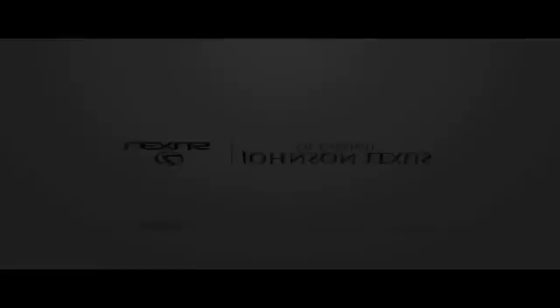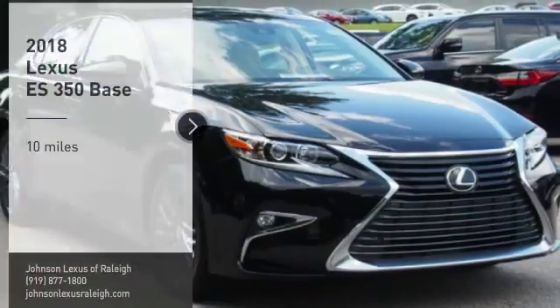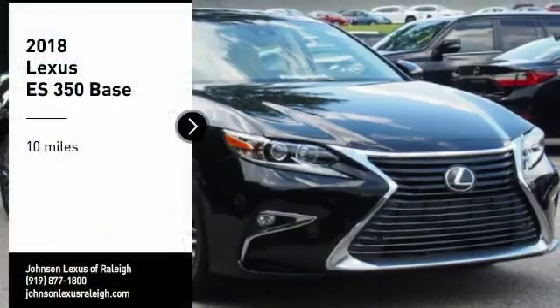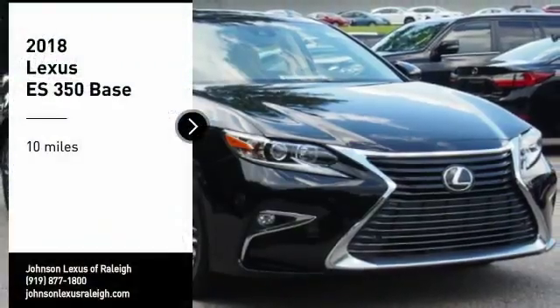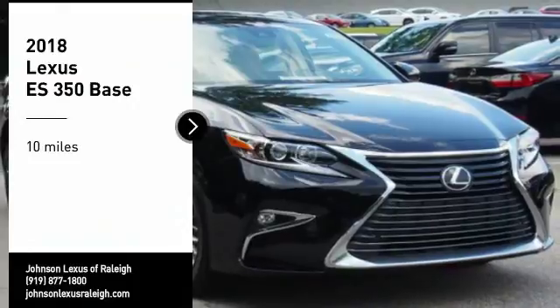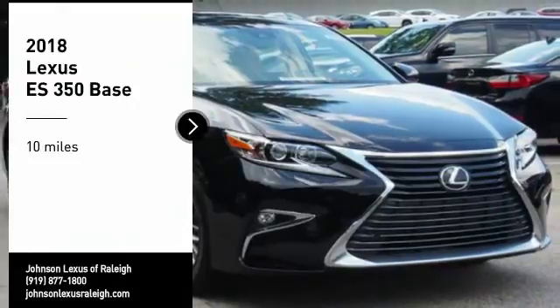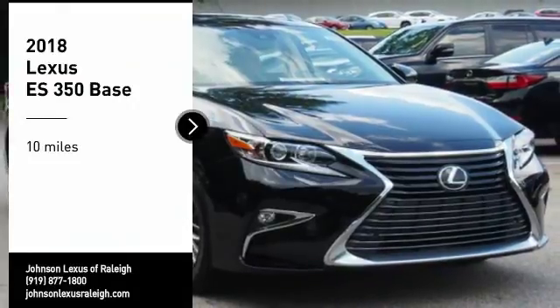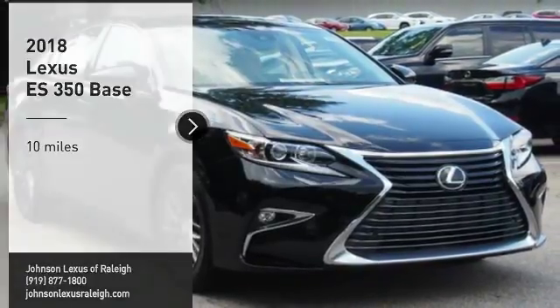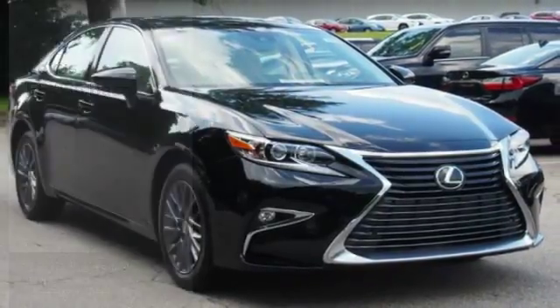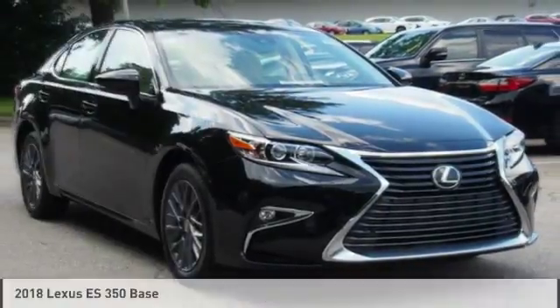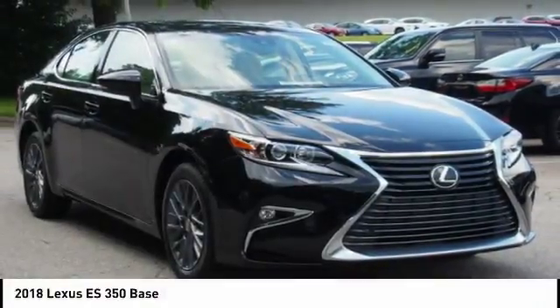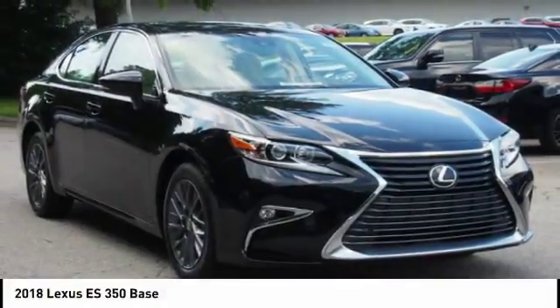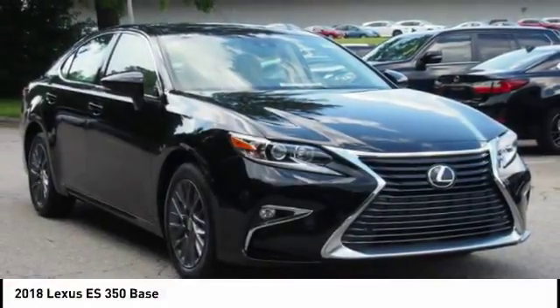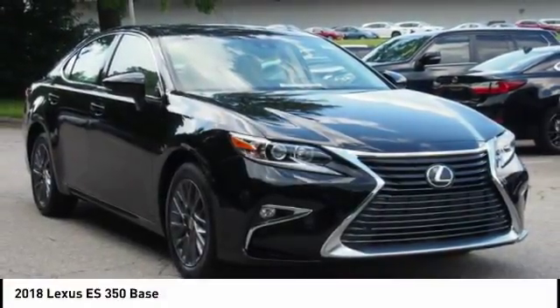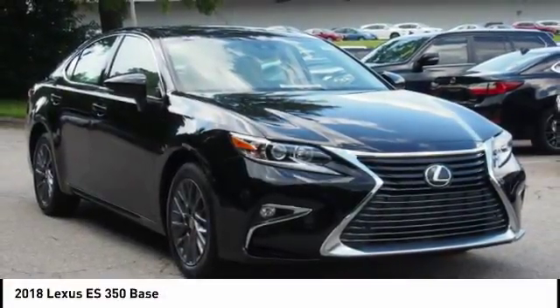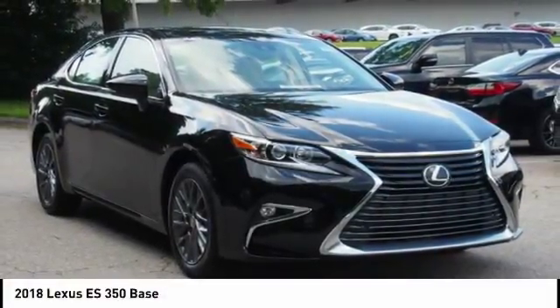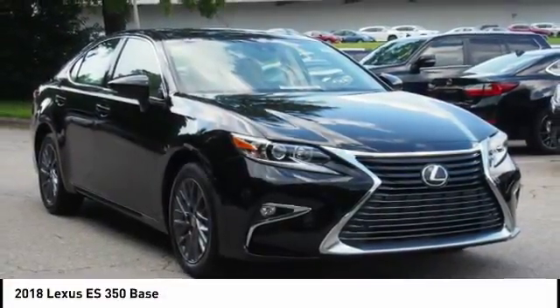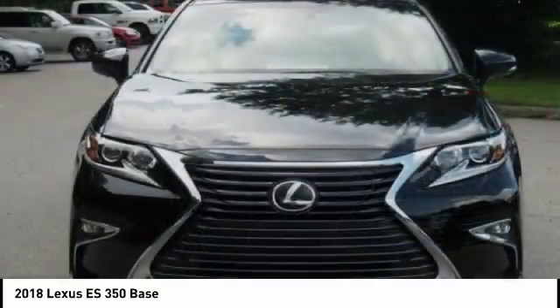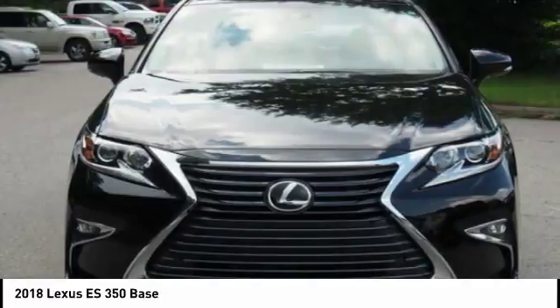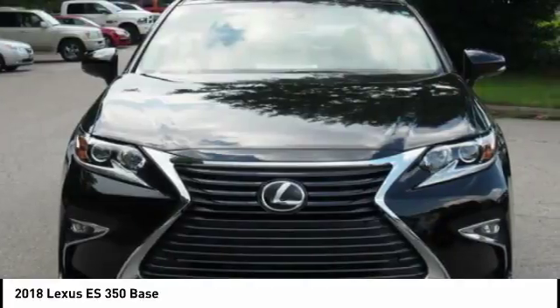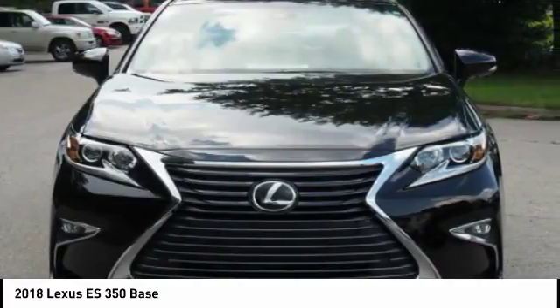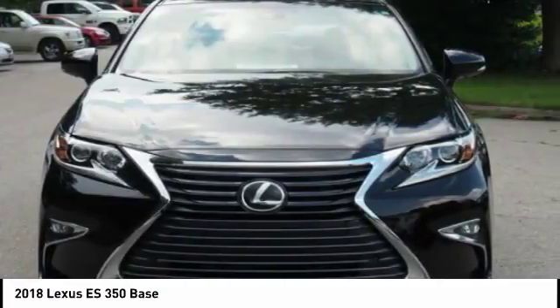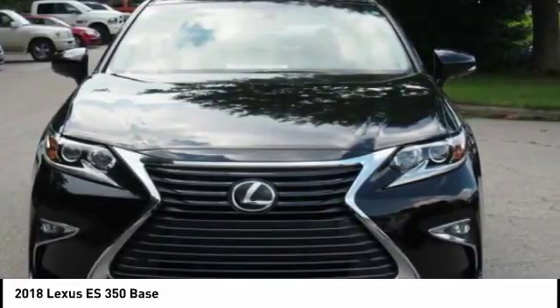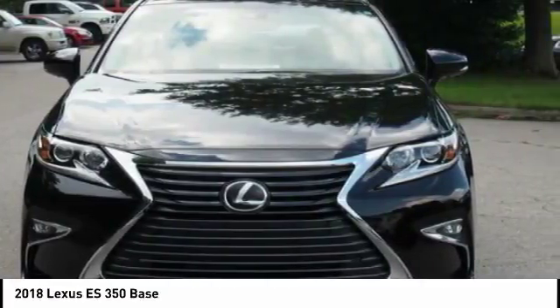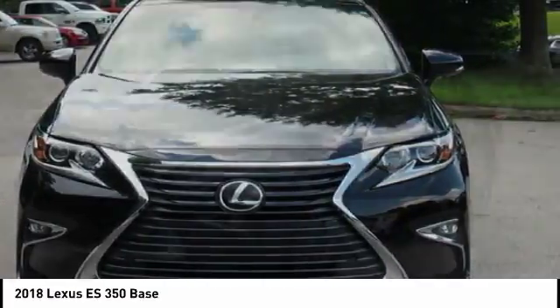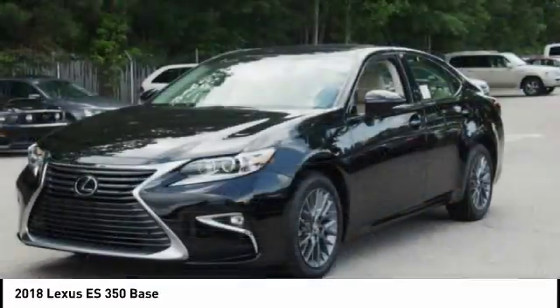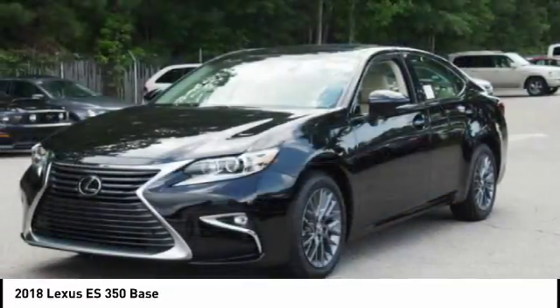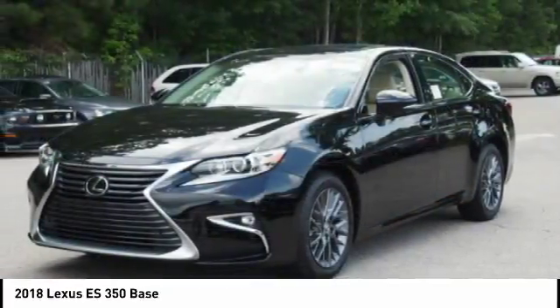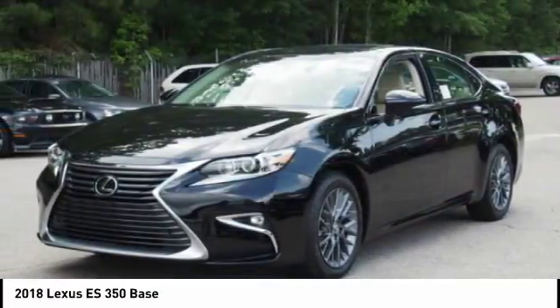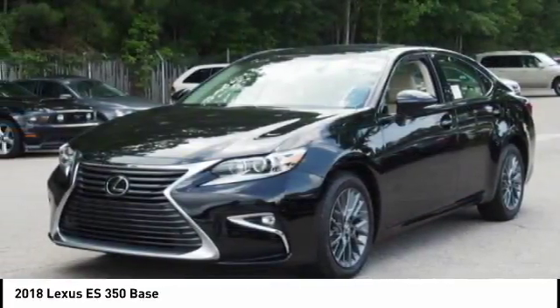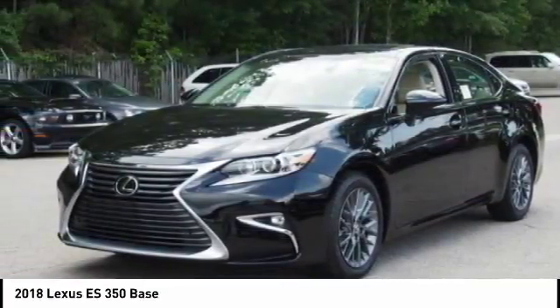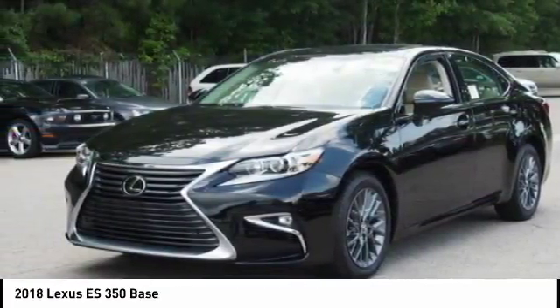Stop by and take a look at the 2018 ES350. The Lexus ES350 is a sophisticated combination of distinctive styling, luxury, and smooth performance.